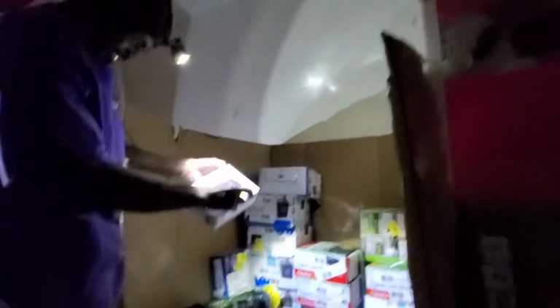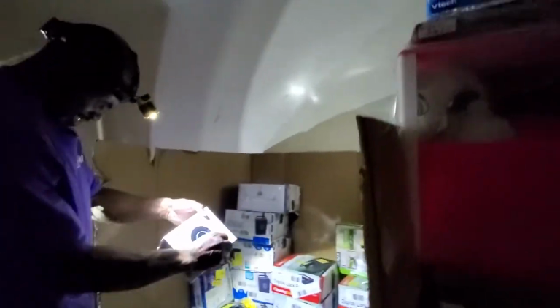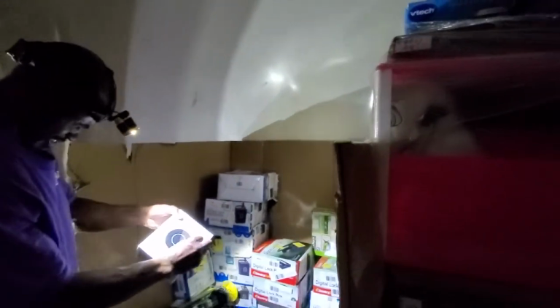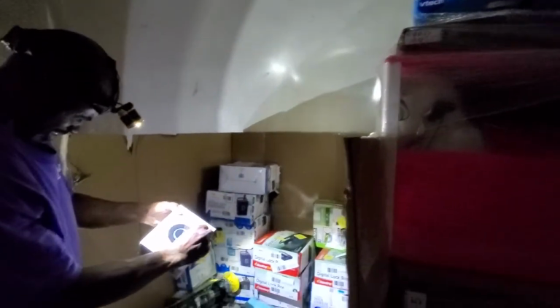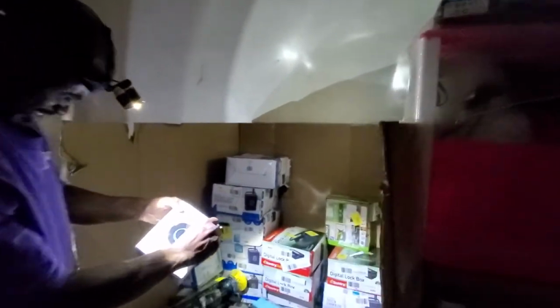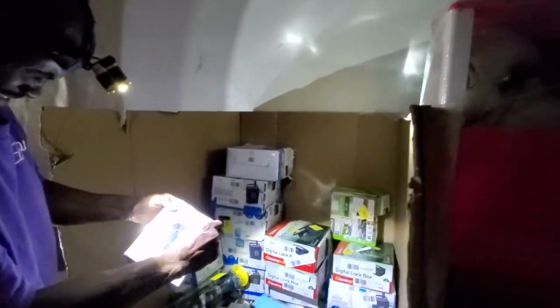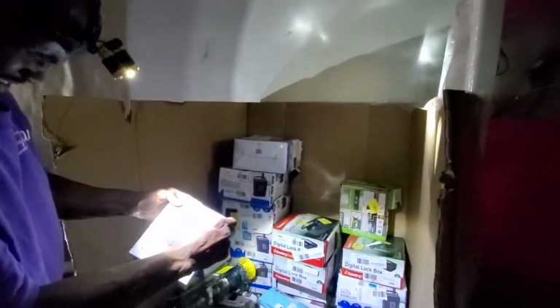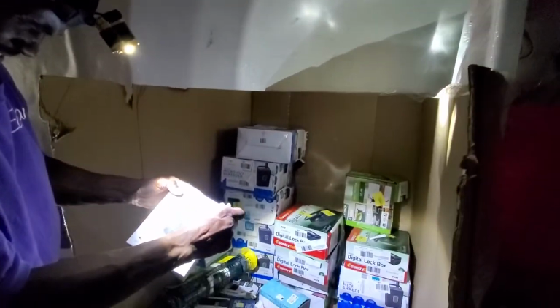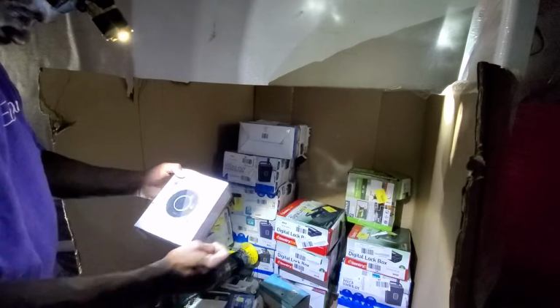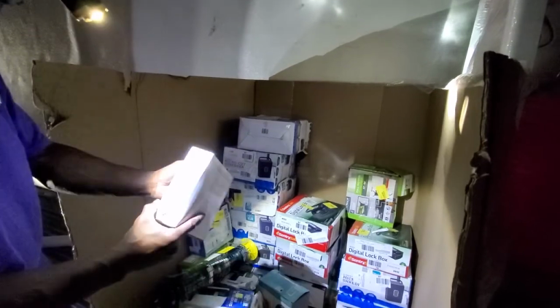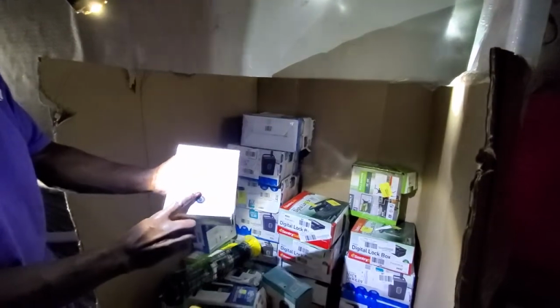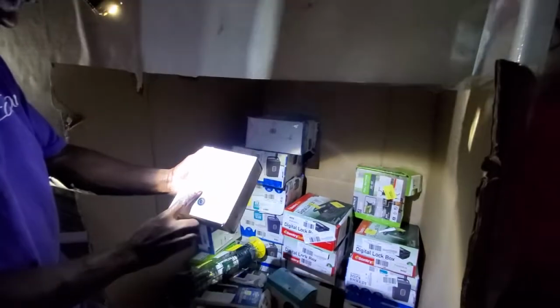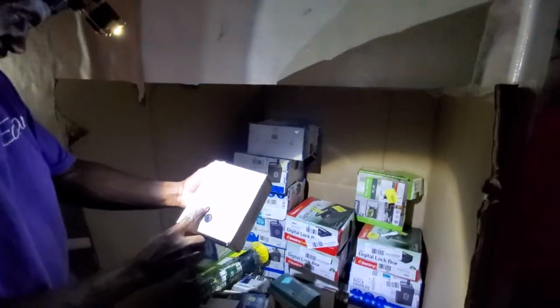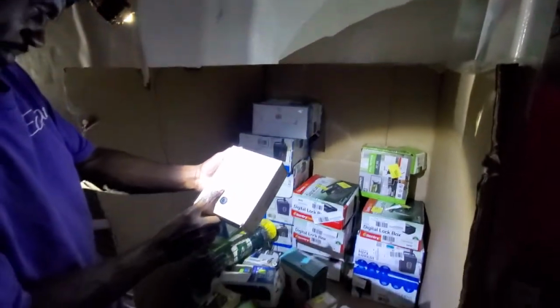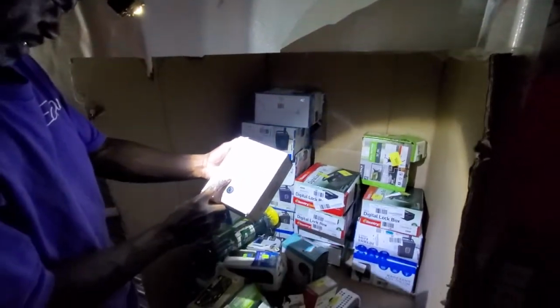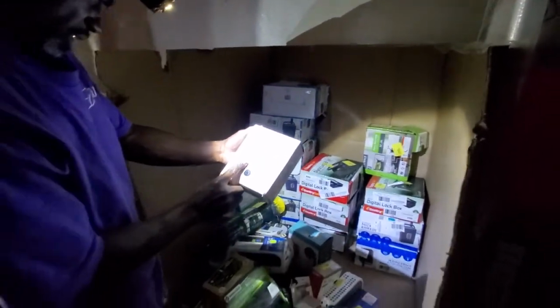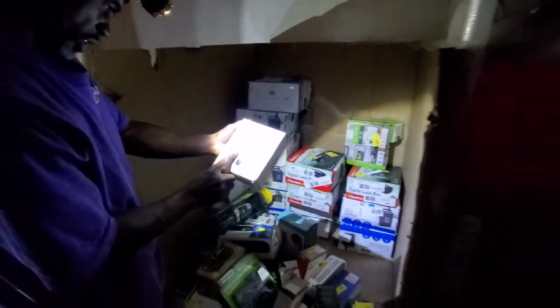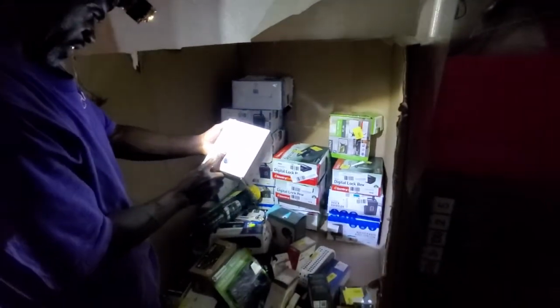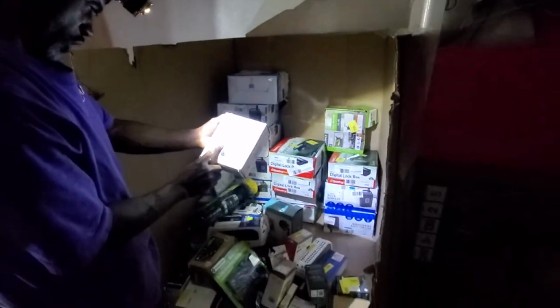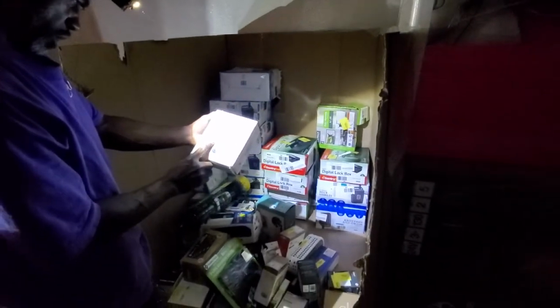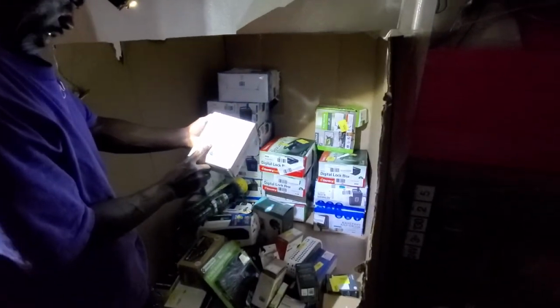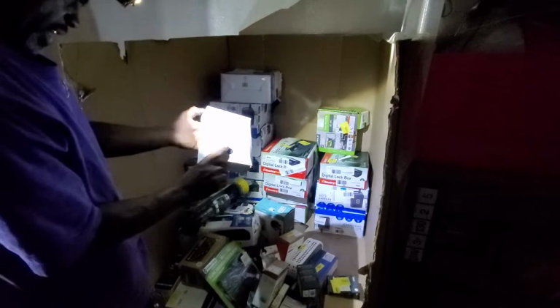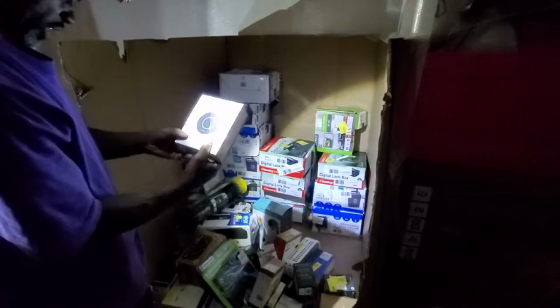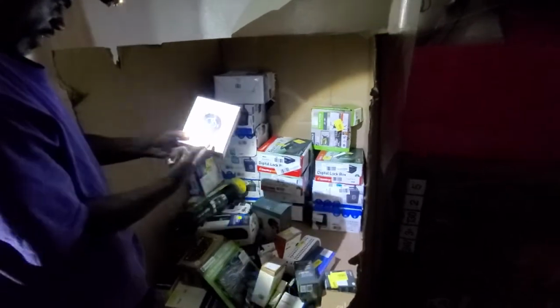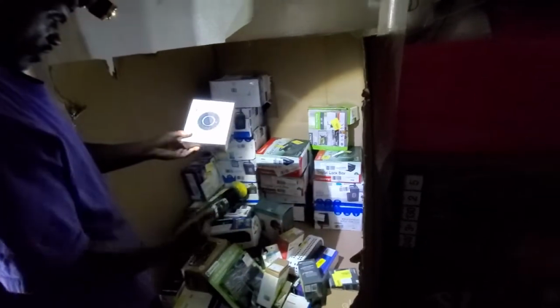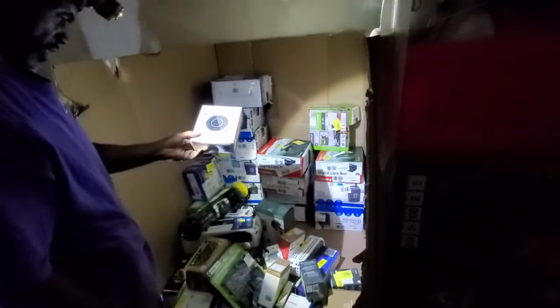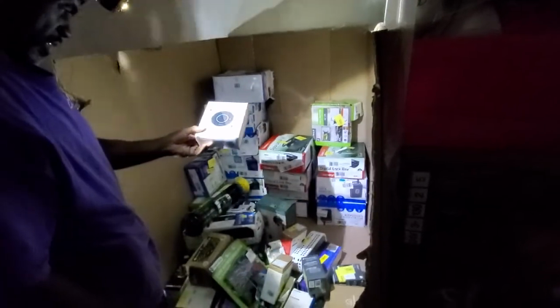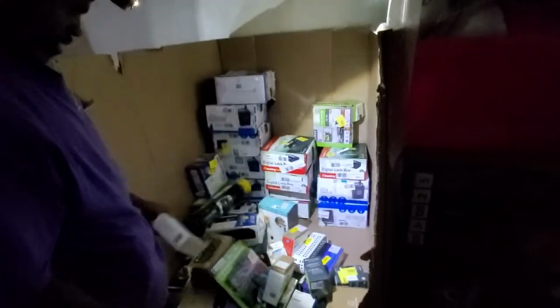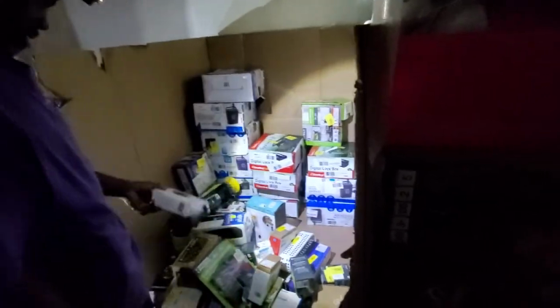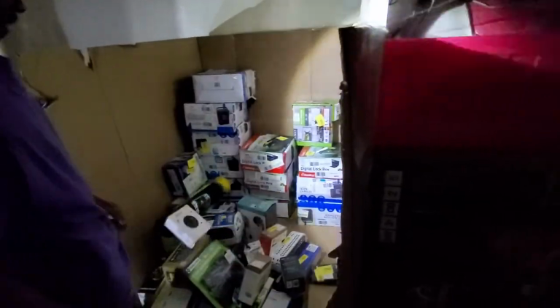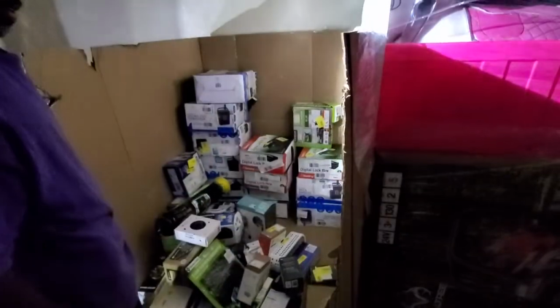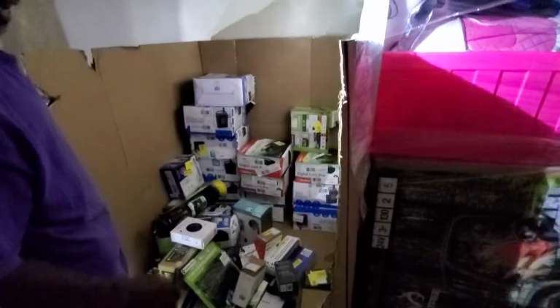We're supposed to have two different brands of thermostats. 'Control ceiling fans with your smart home.' So this is the device for that. Okay.